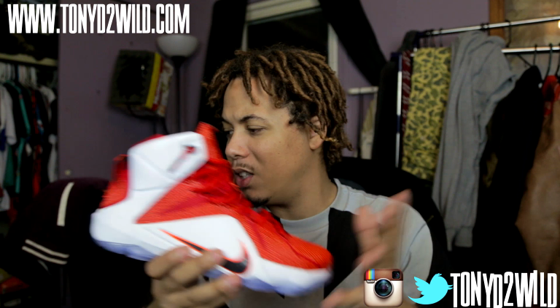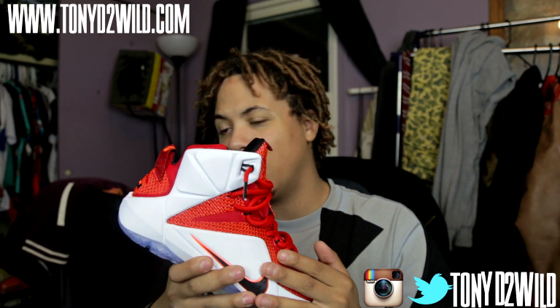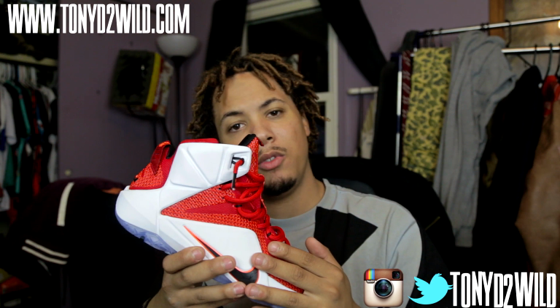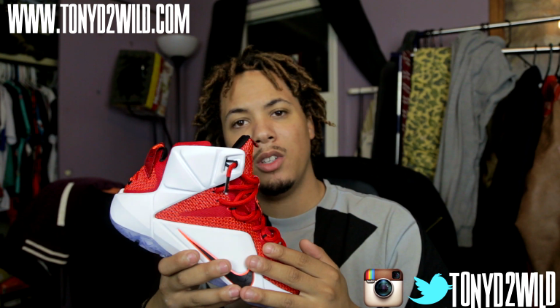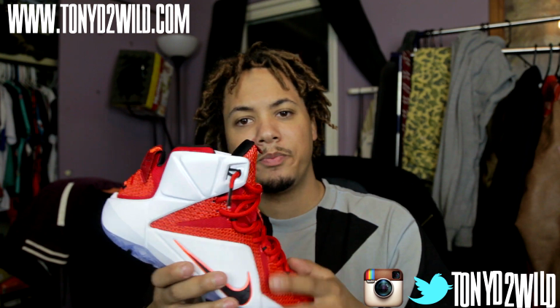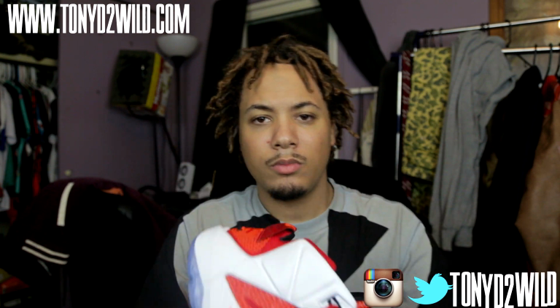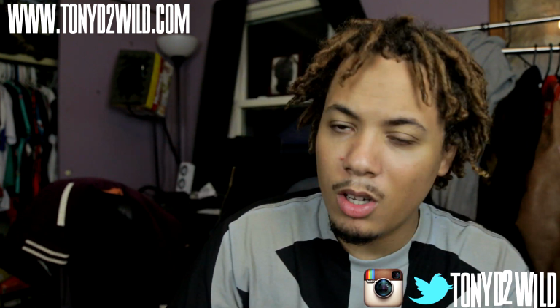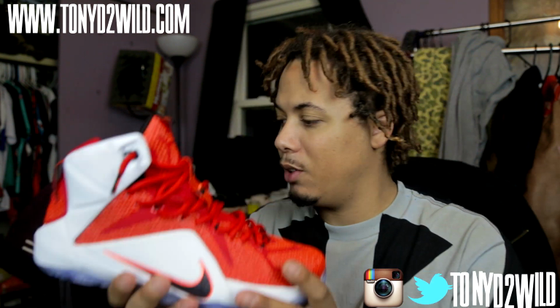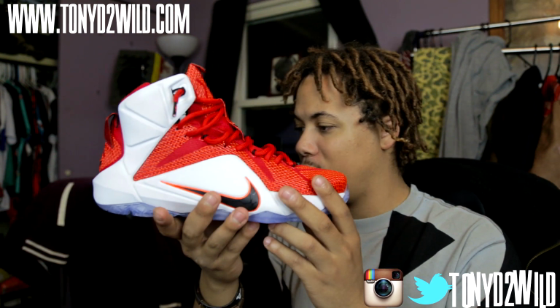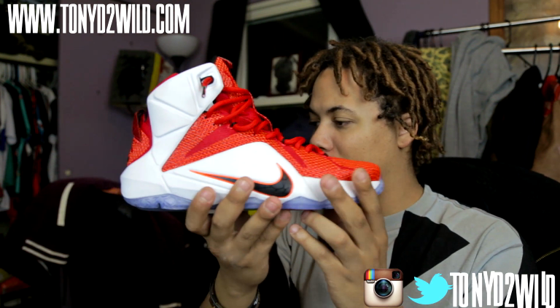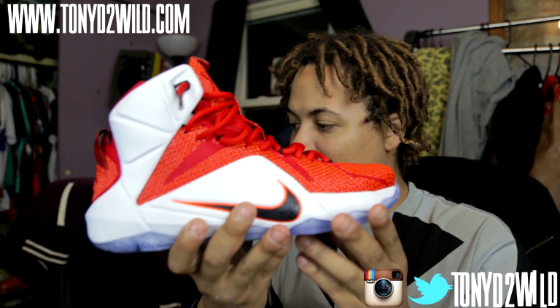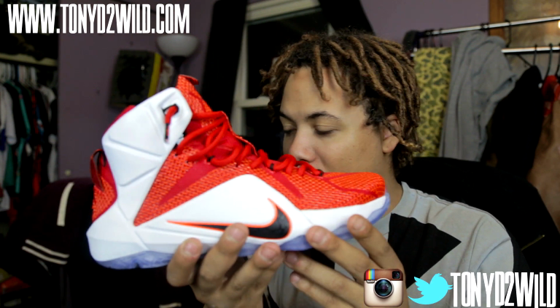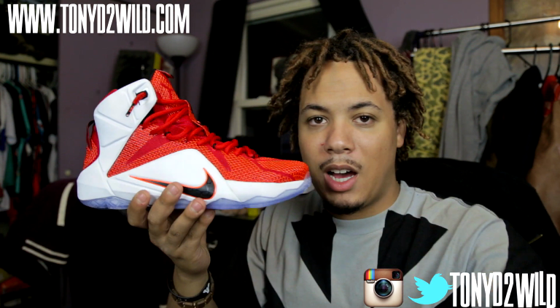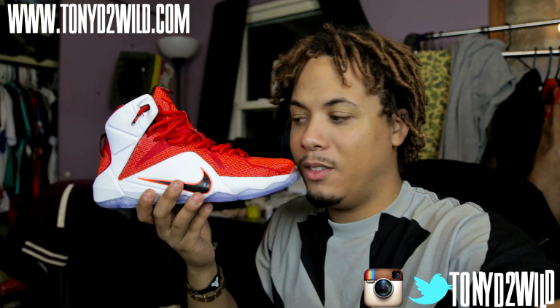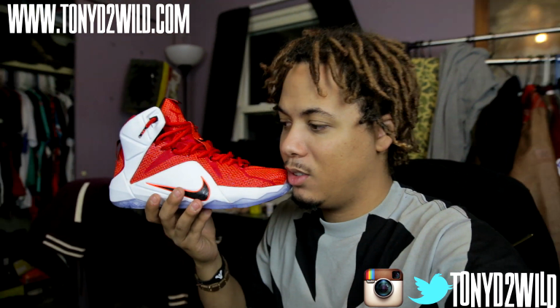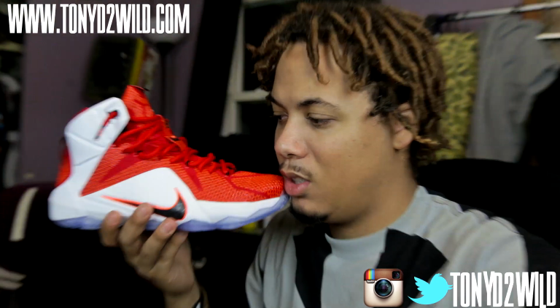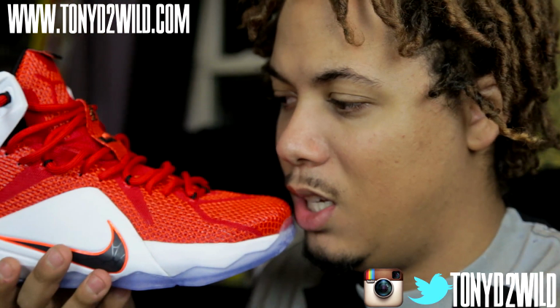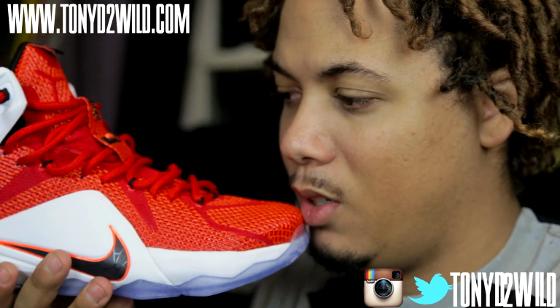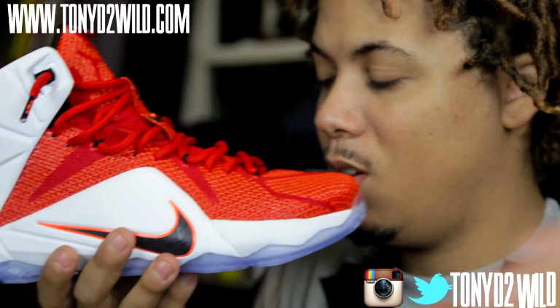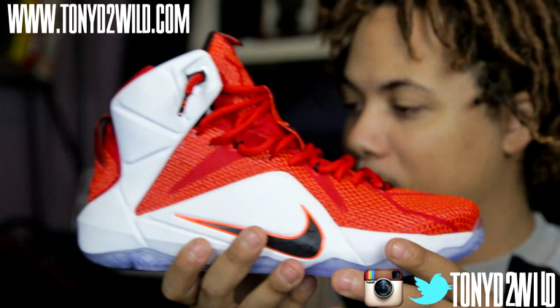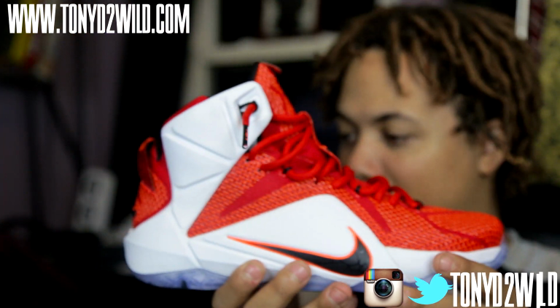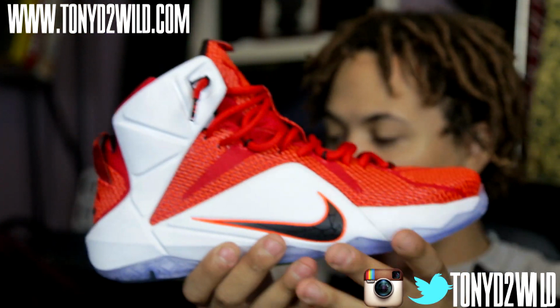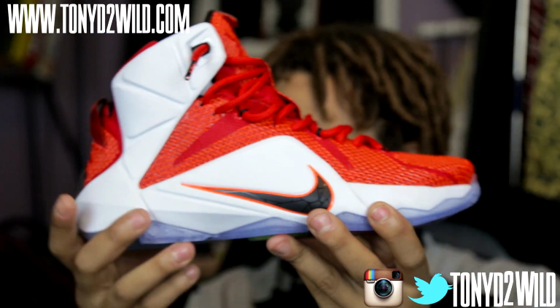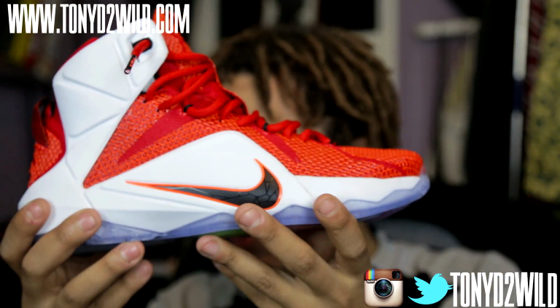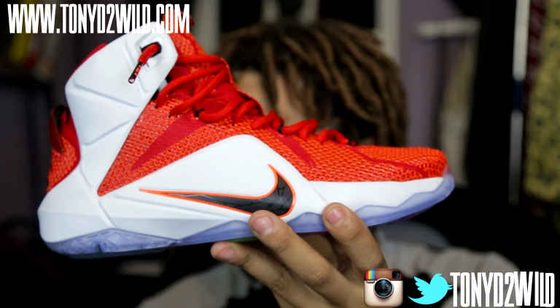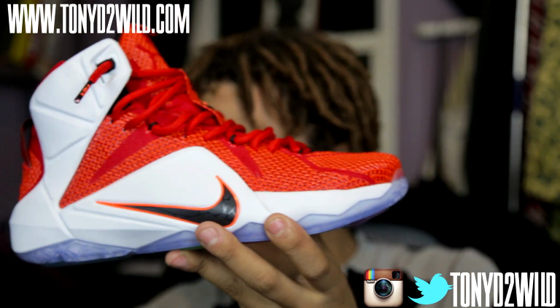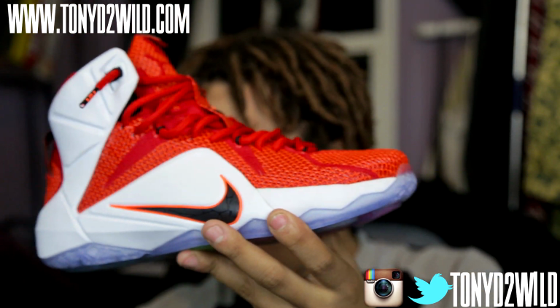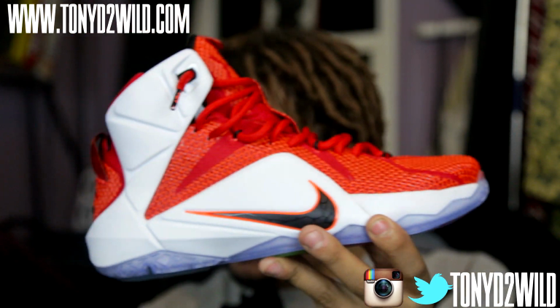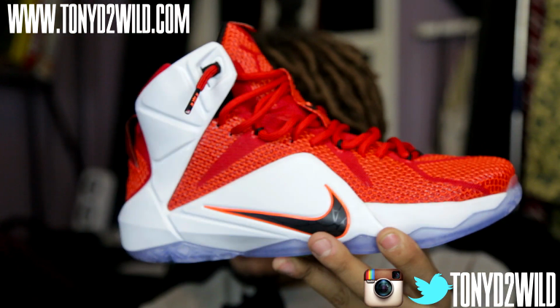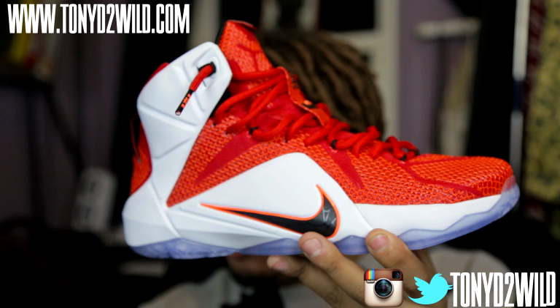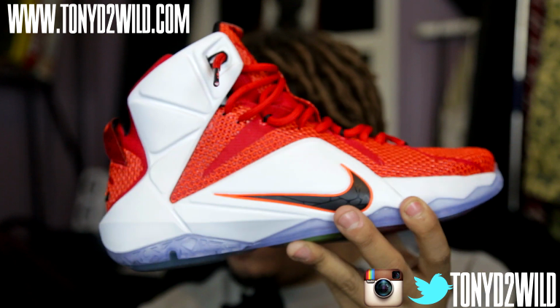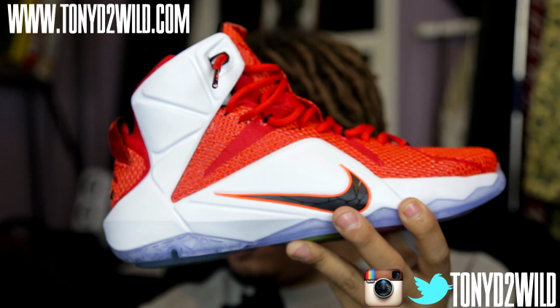Let's go ahead and get to the review. We have the LeBron 12 Heart of Lion, and that's probably my favorite colorway so far that I've seen. Let me focus in on this shoe.